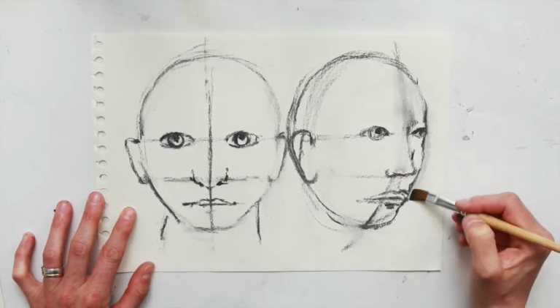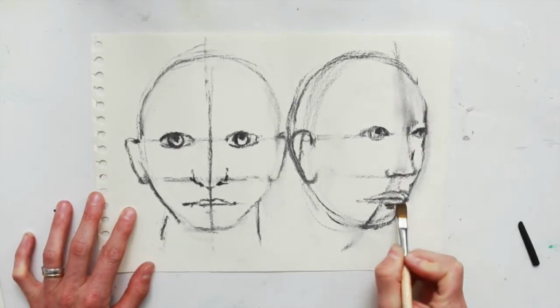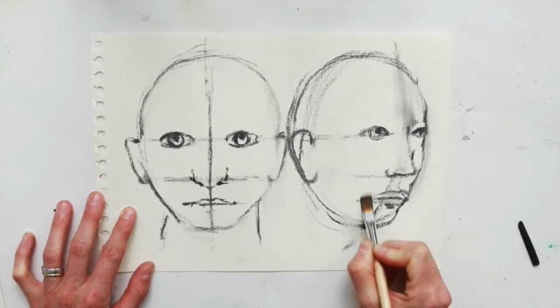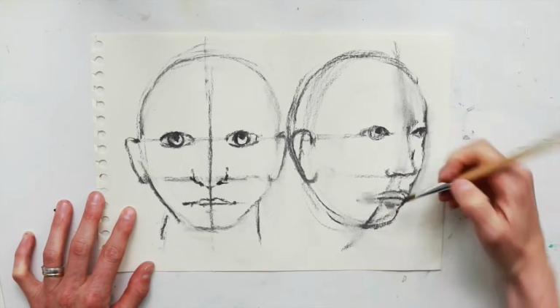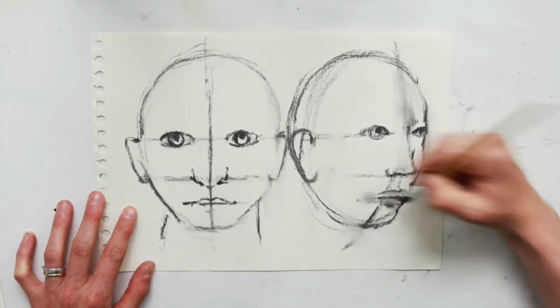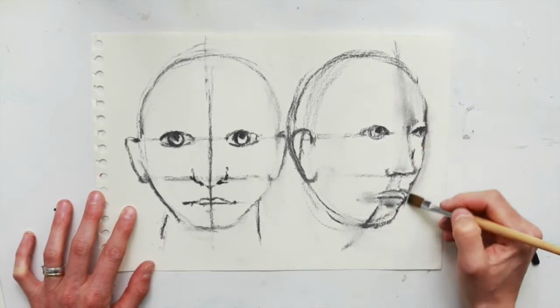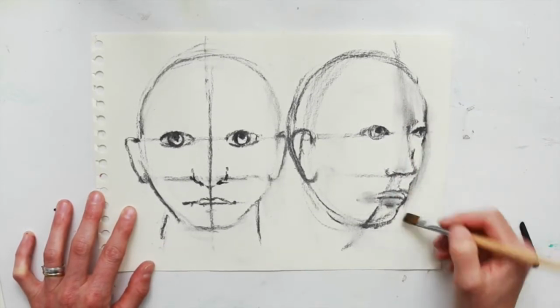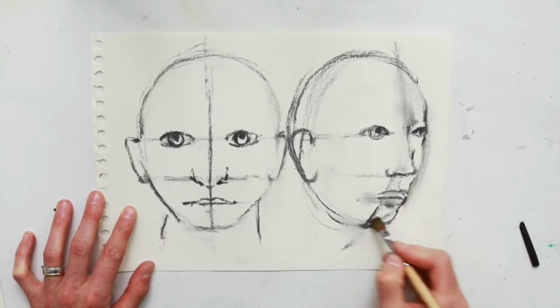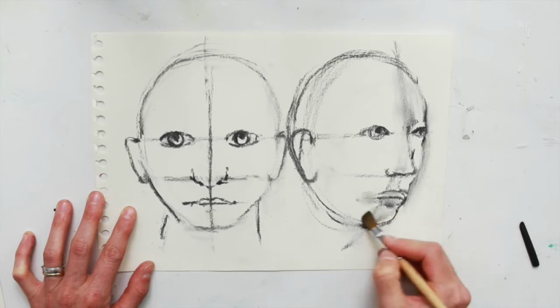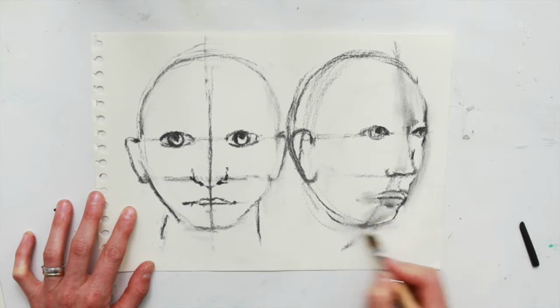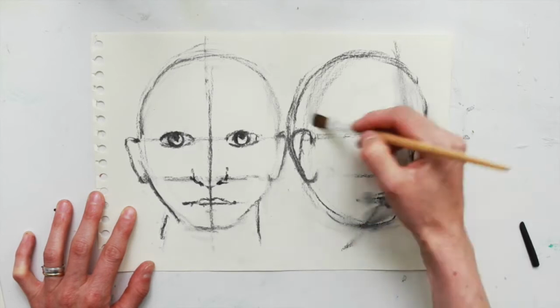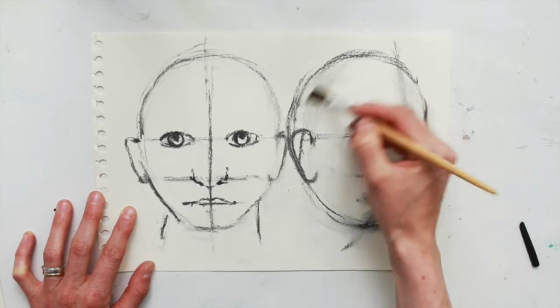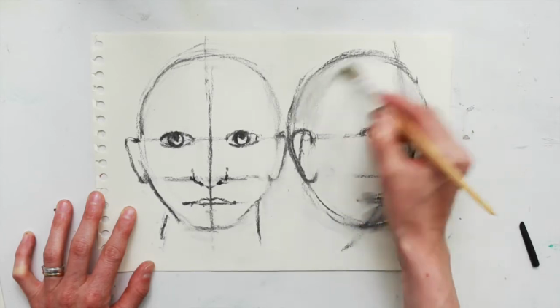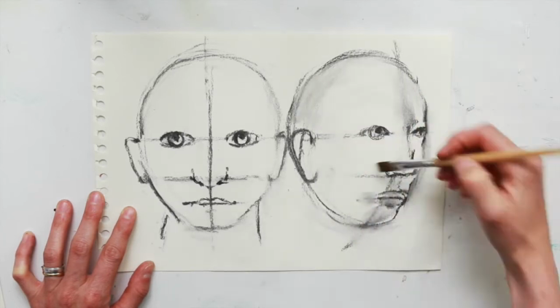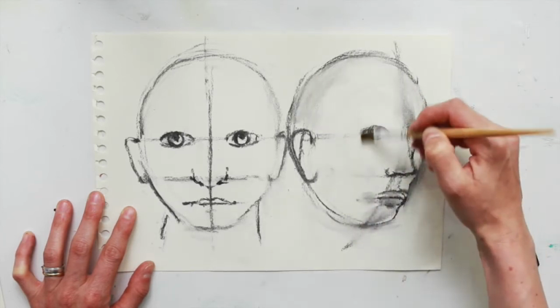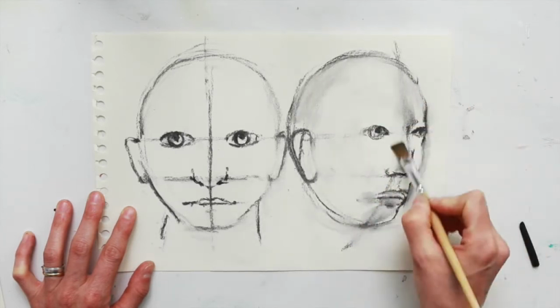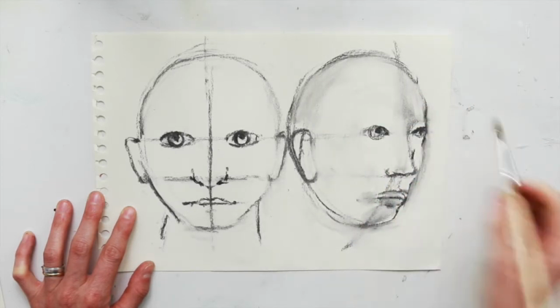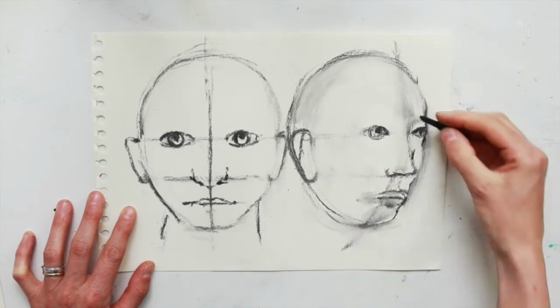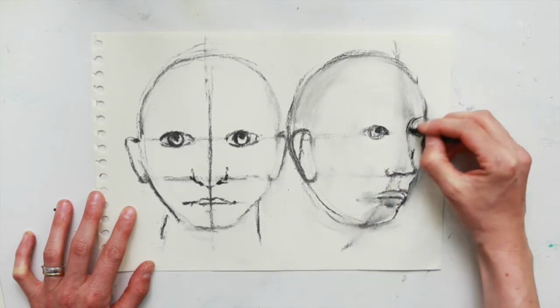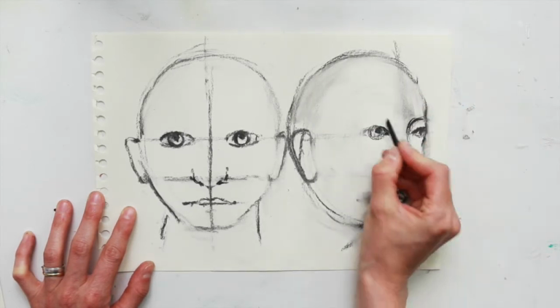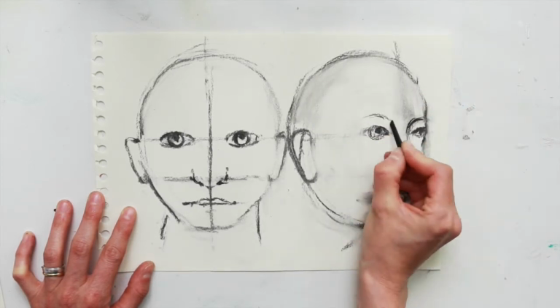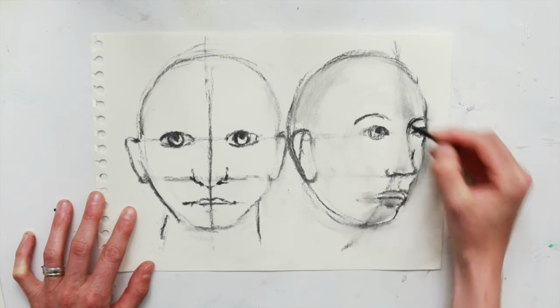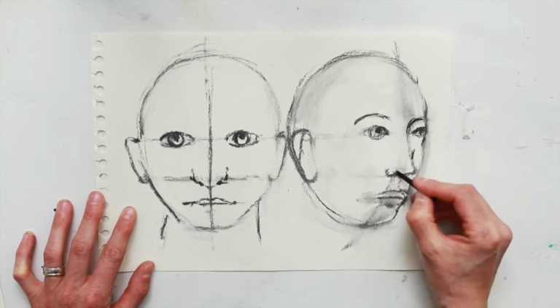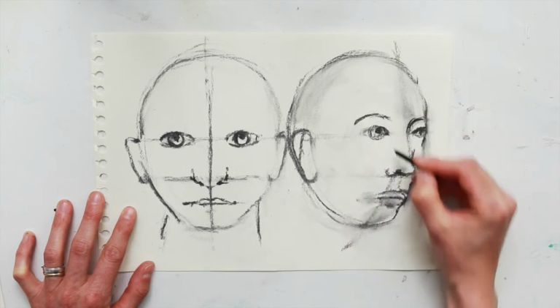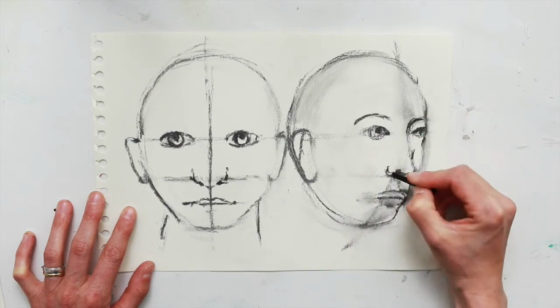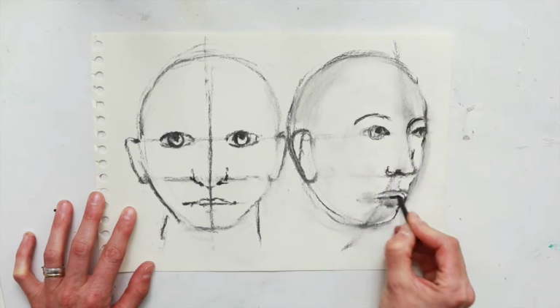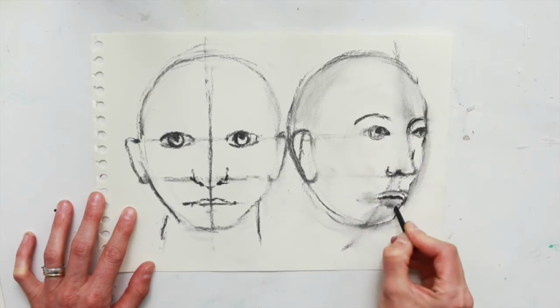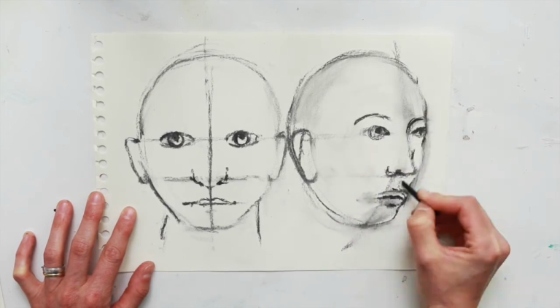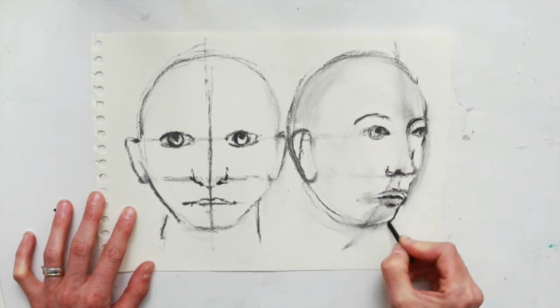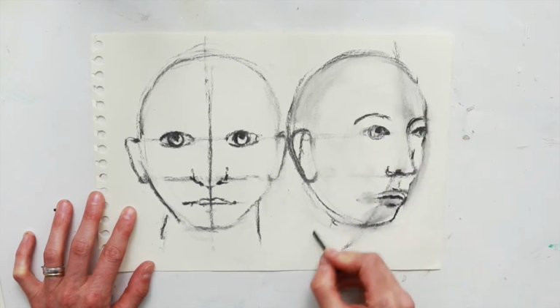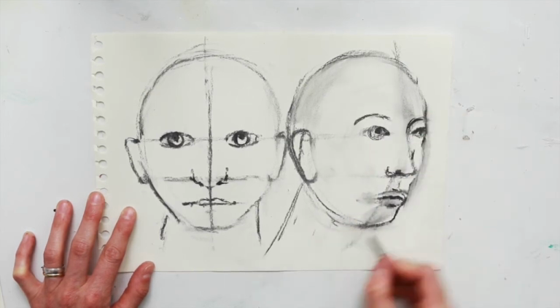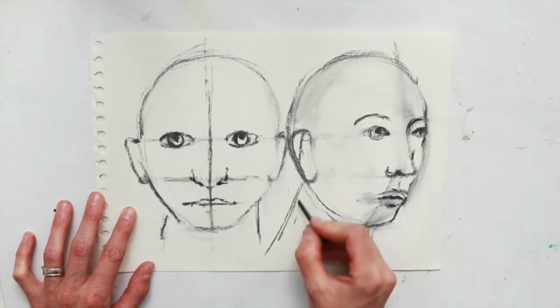I'm just removing any working out lines to redefine, making it ready for shading. Add some eyebrows. Redefining.